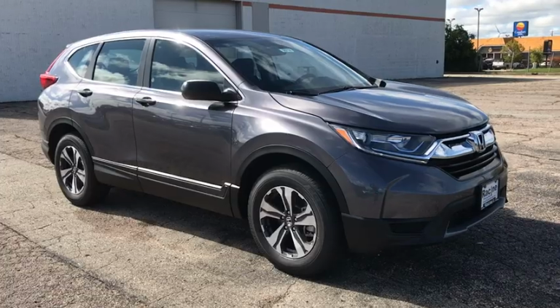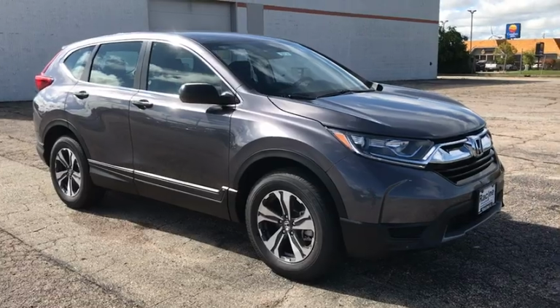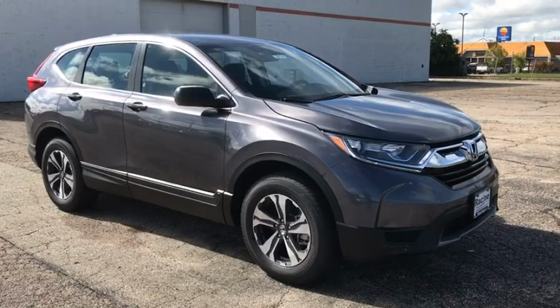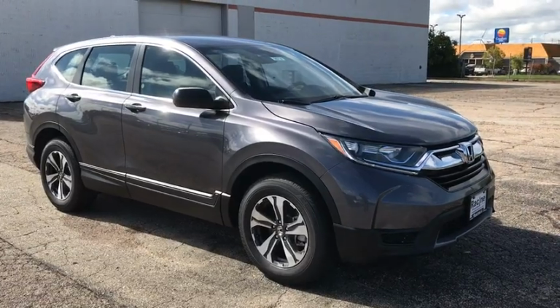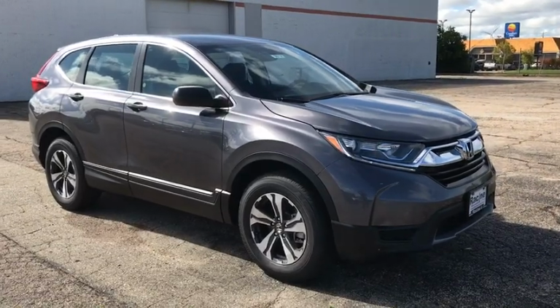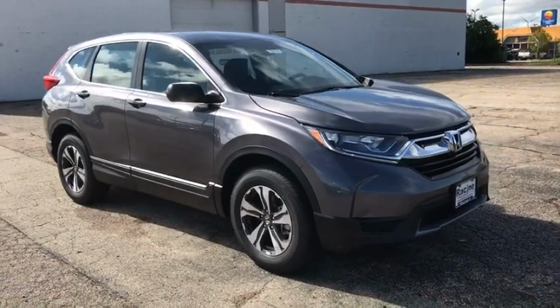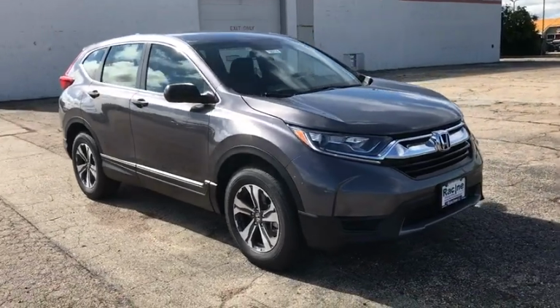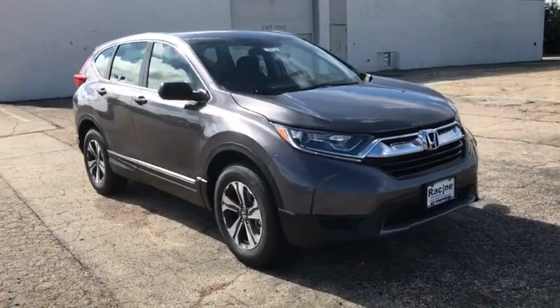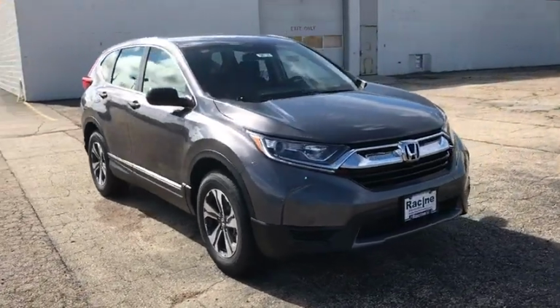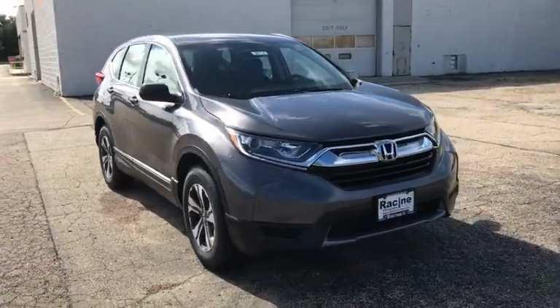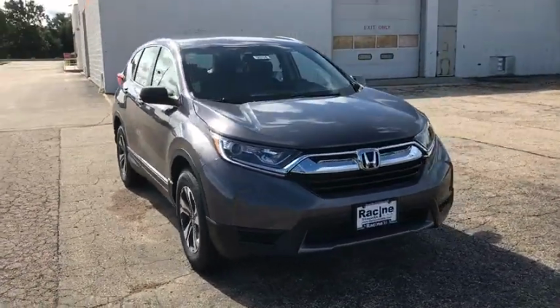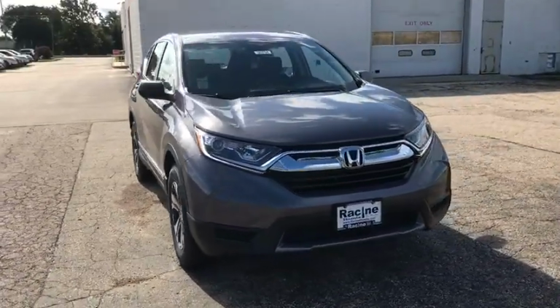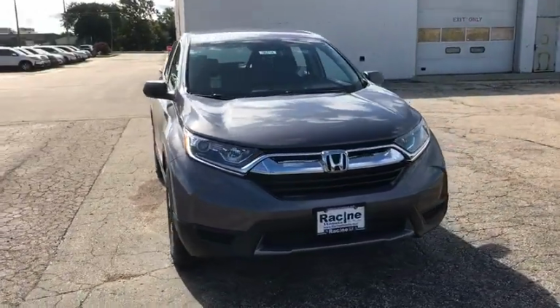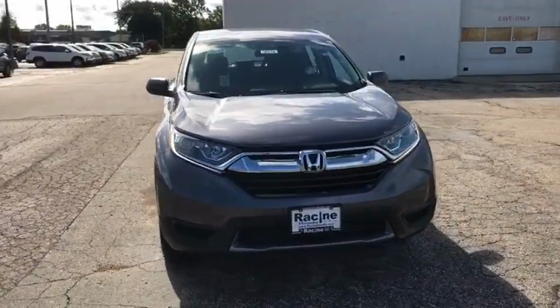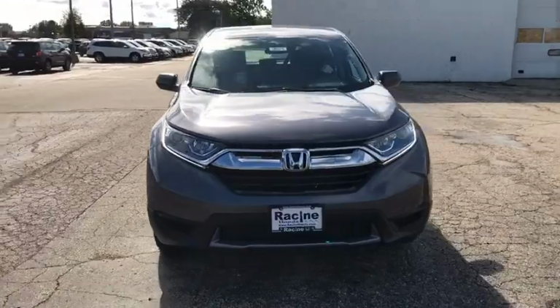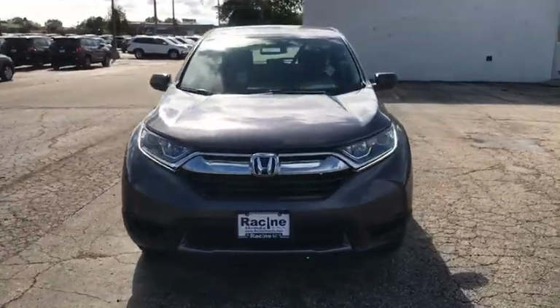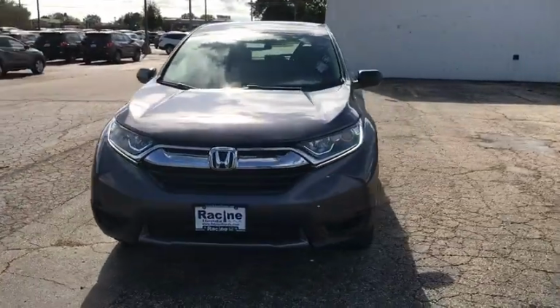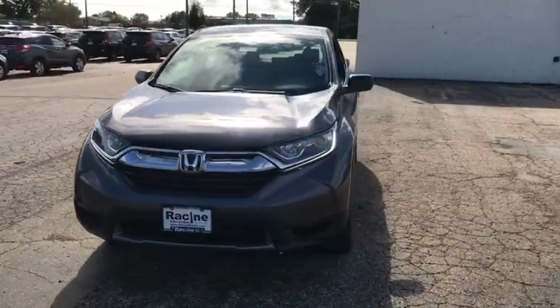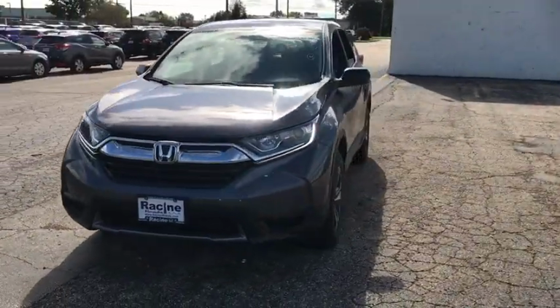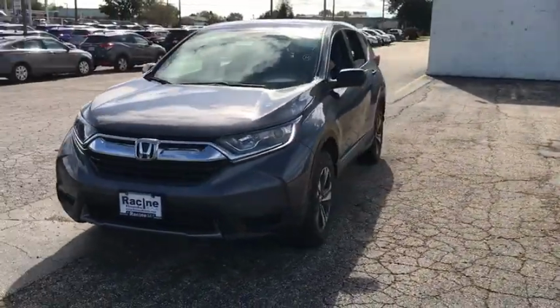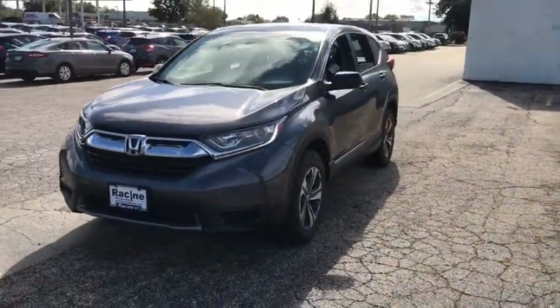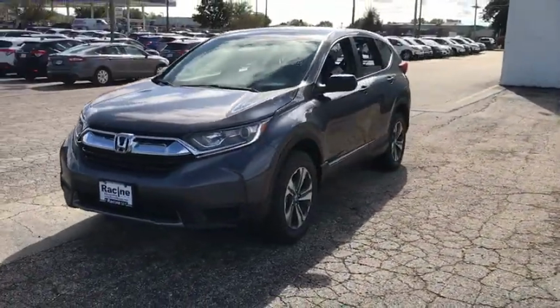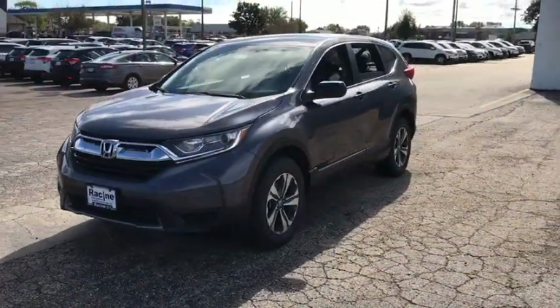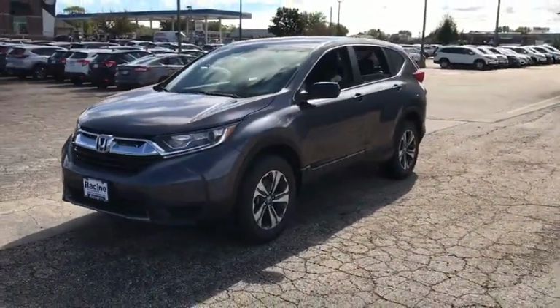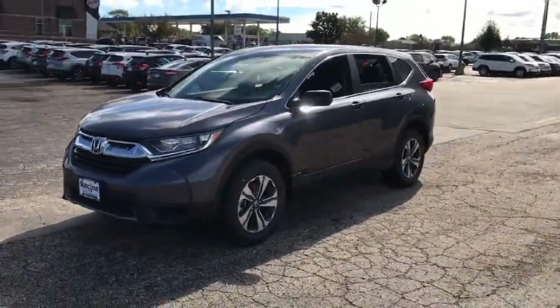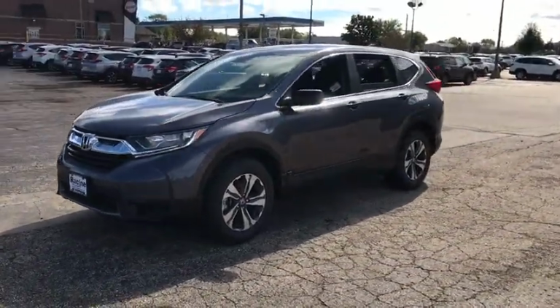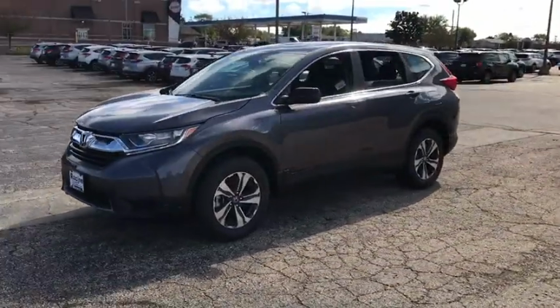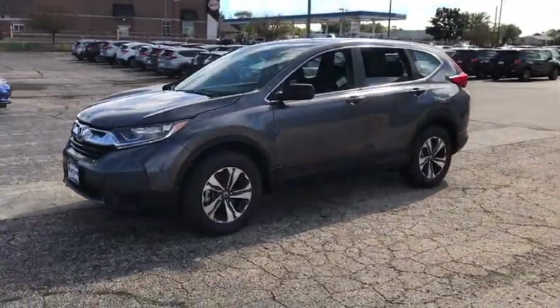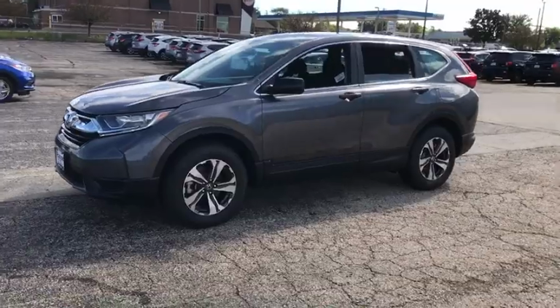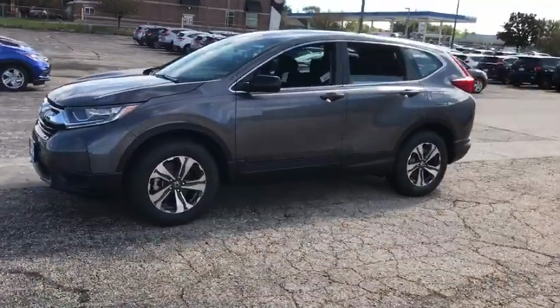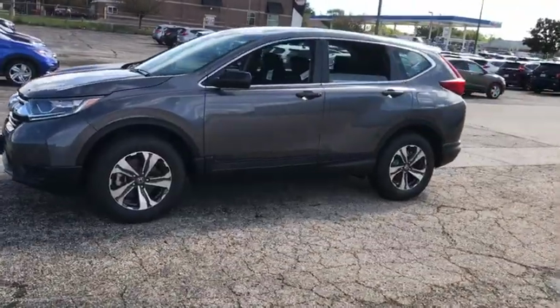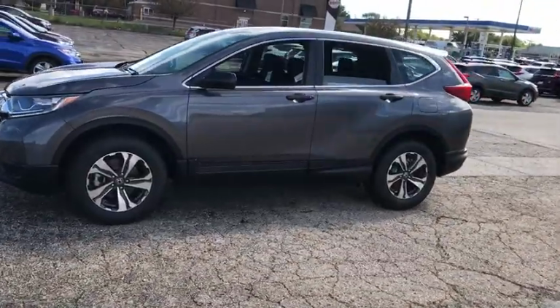Come test drive the 2019 Honda CR-V — a top recommended vehicle because of its car-like driving manners, good value, cool technology, and comfy interior.